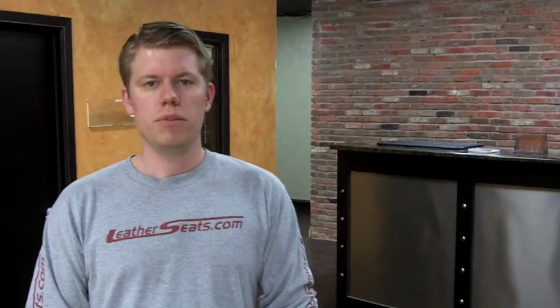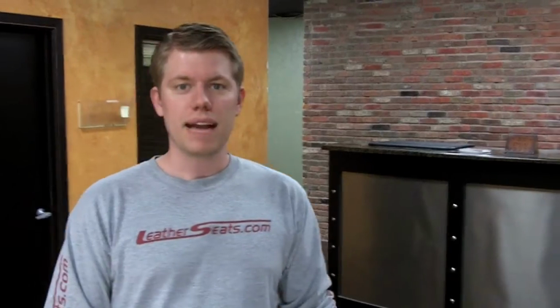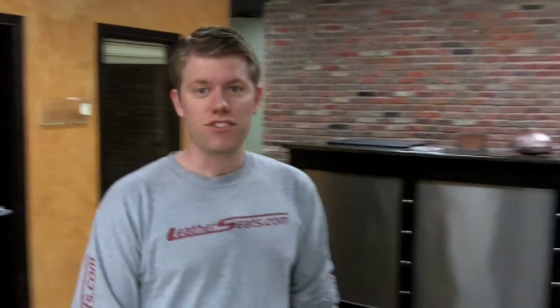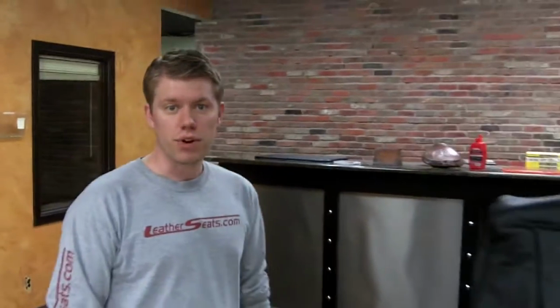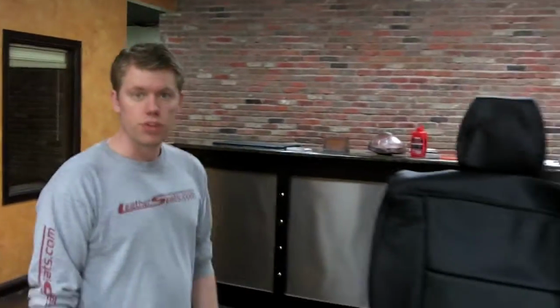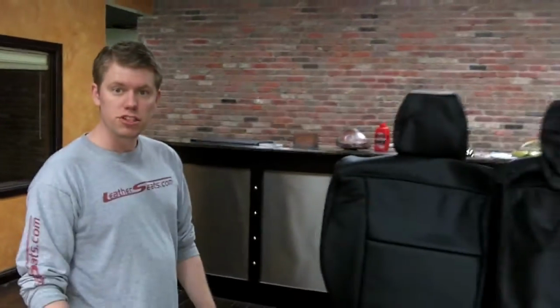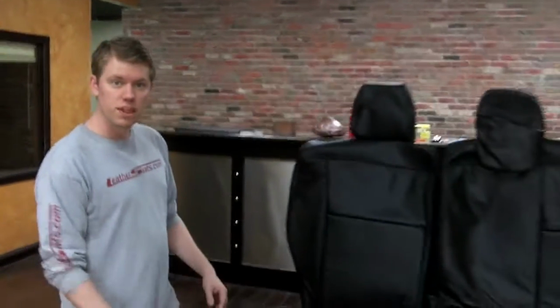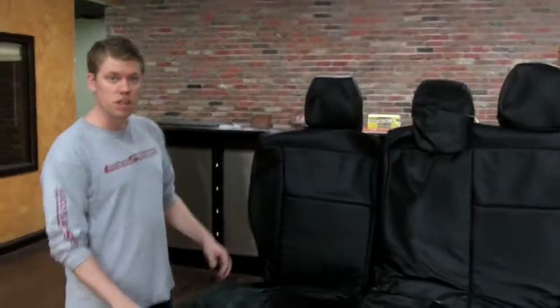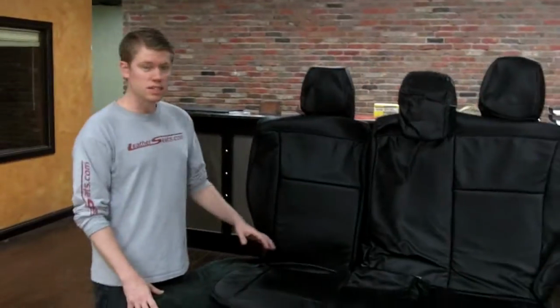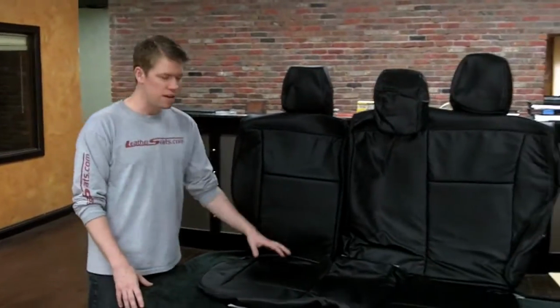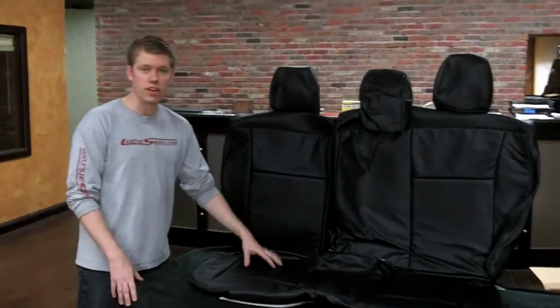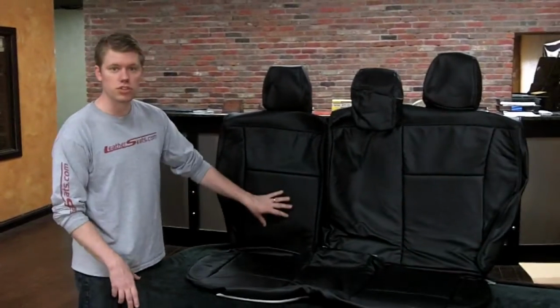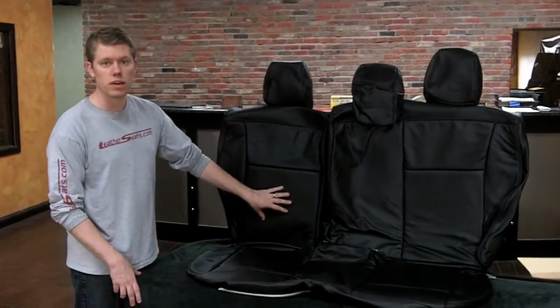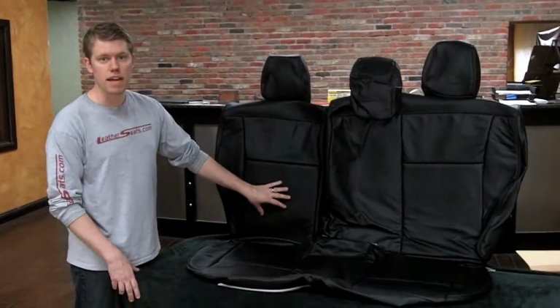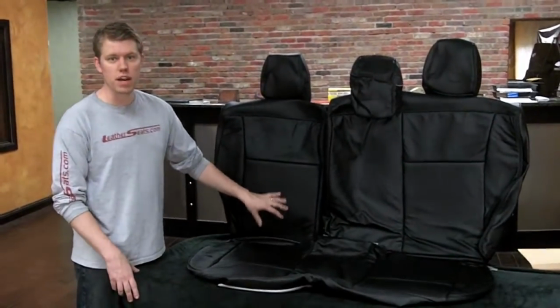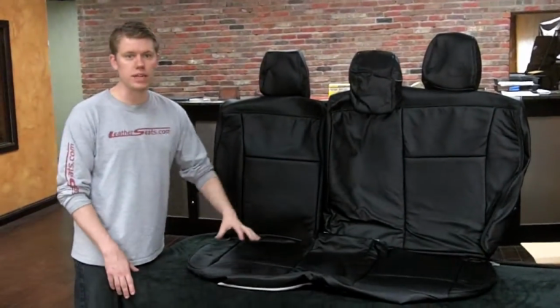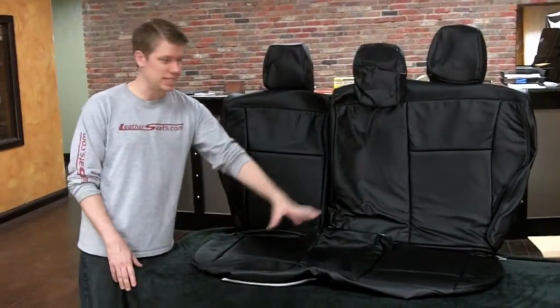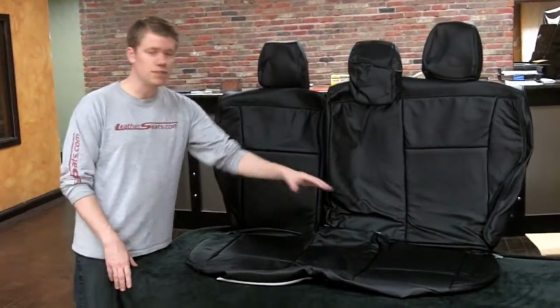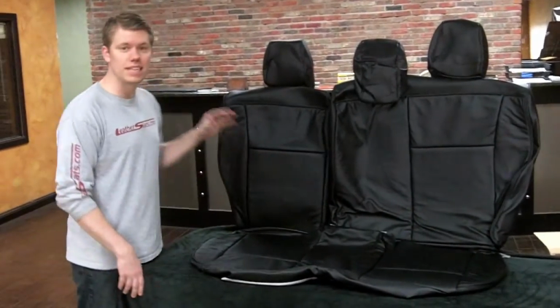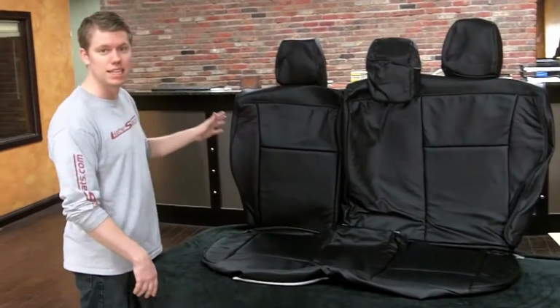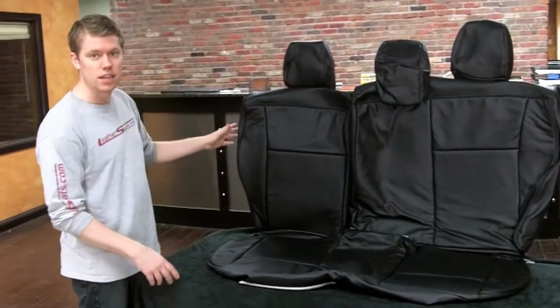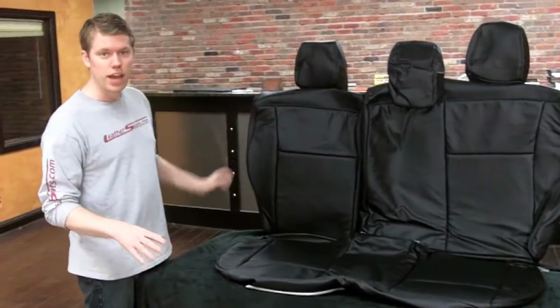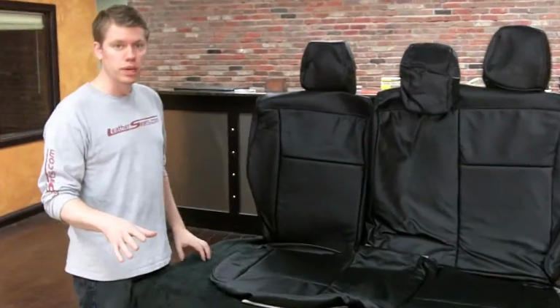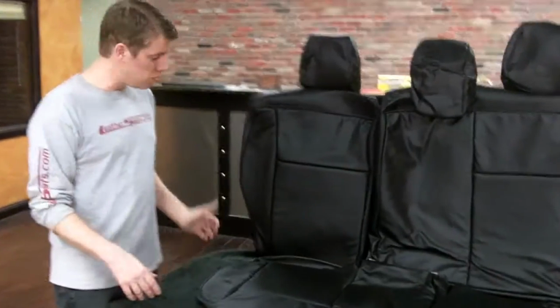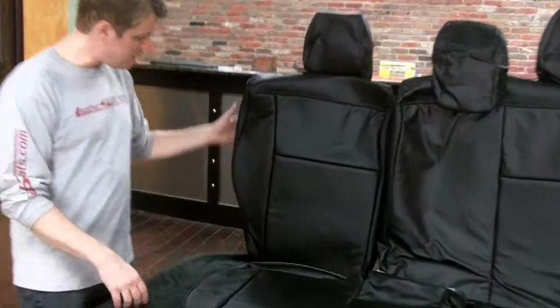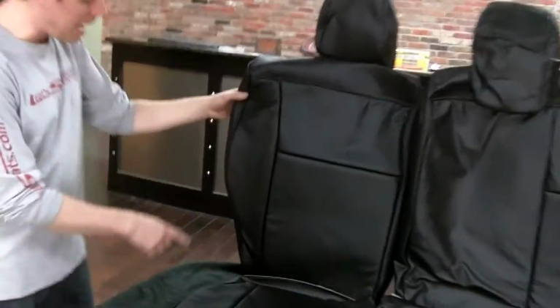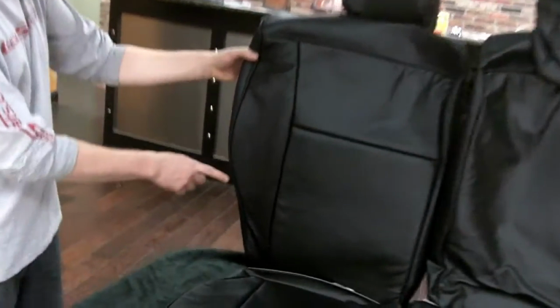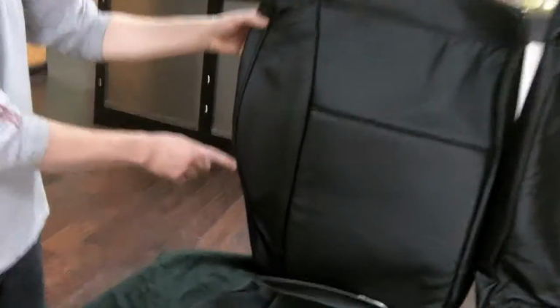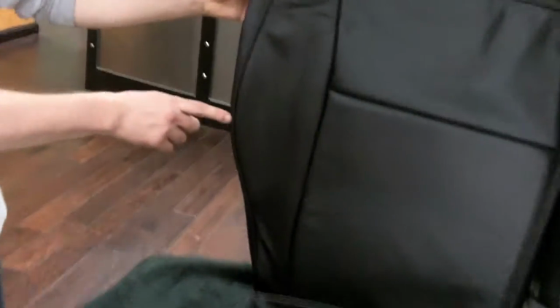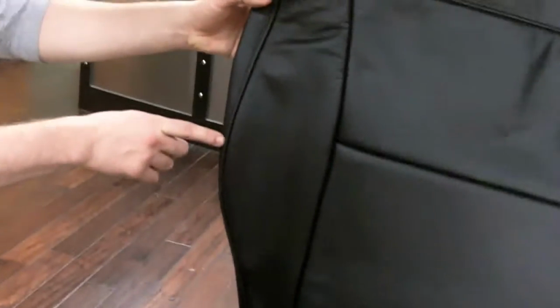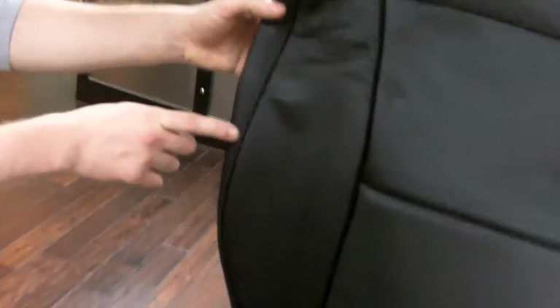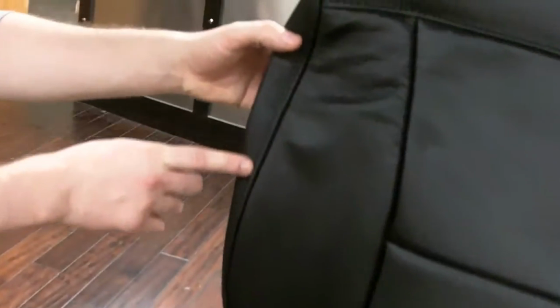Moving back to the second row, the rear seat covers on our deluxe kit have leather inserts only with matching vinyl for the rest of the seating surfaces and sides. They also include the same black piping to match the front seats.